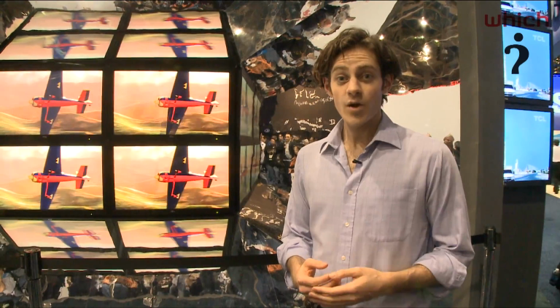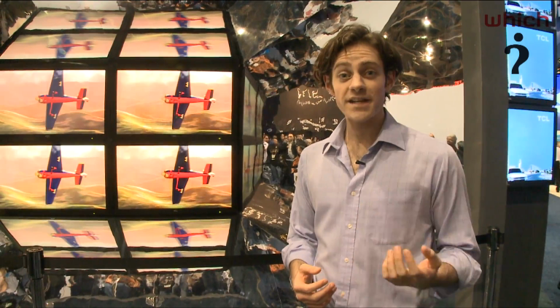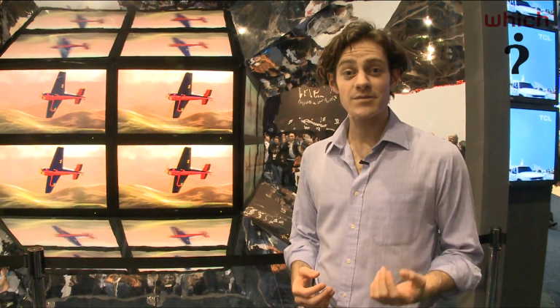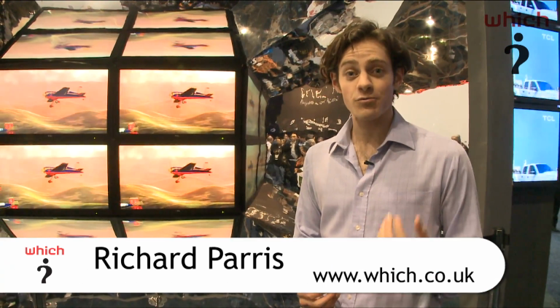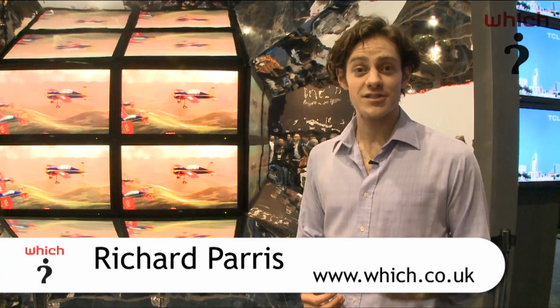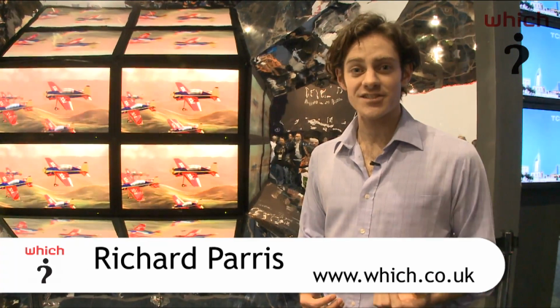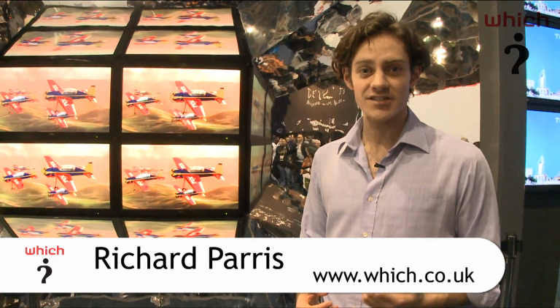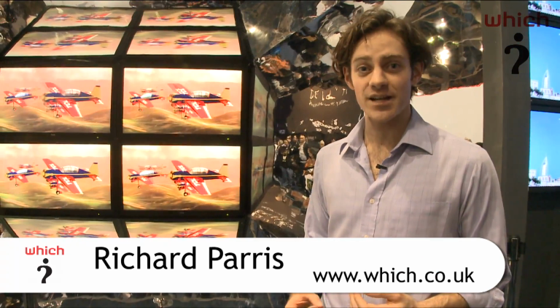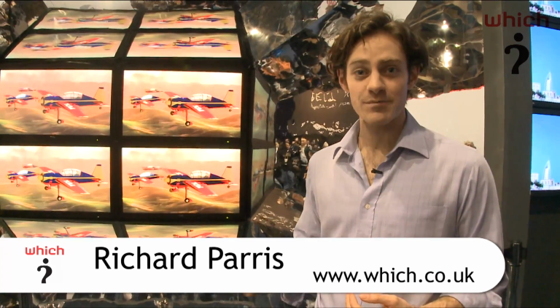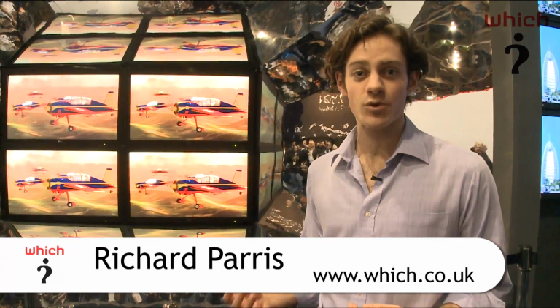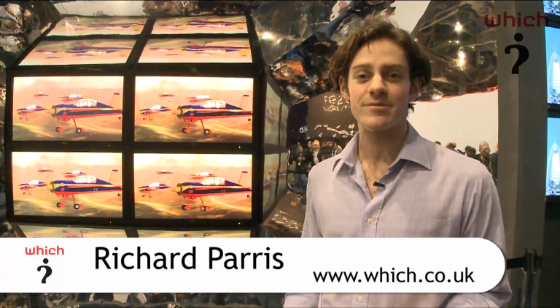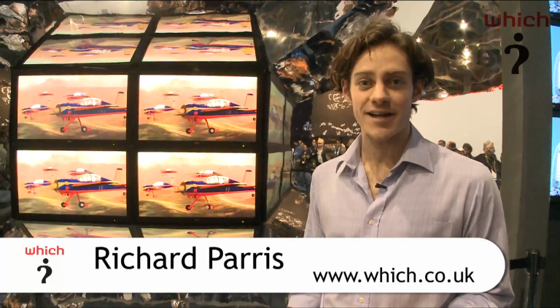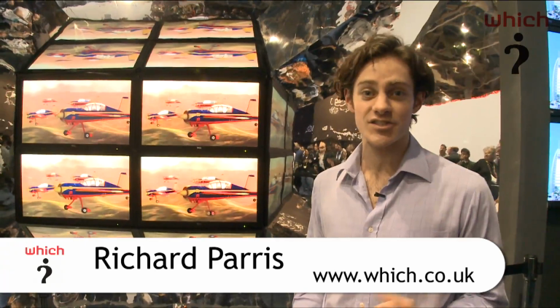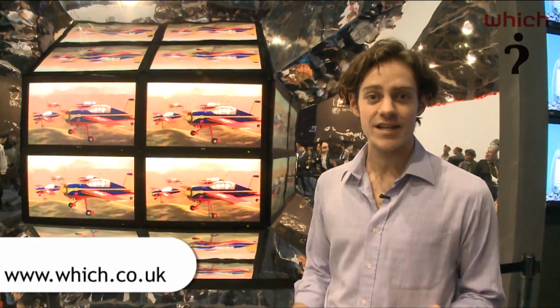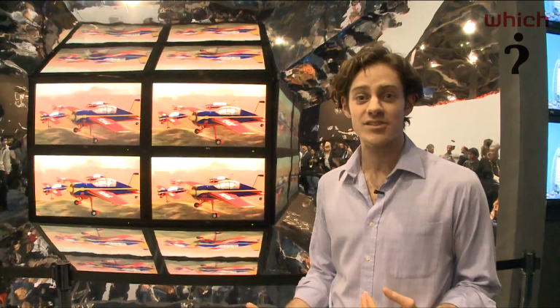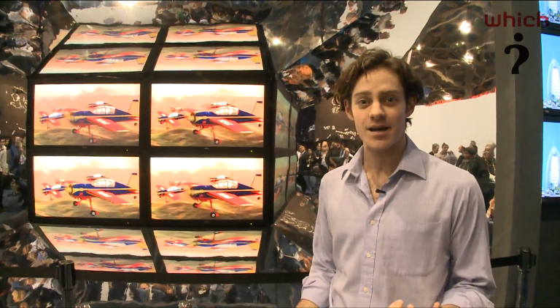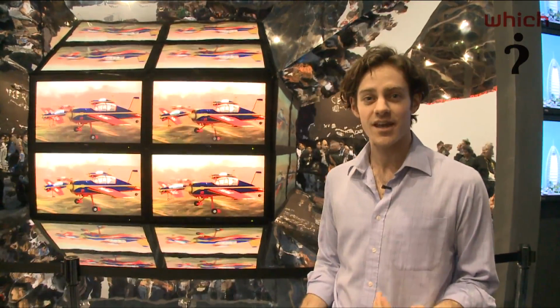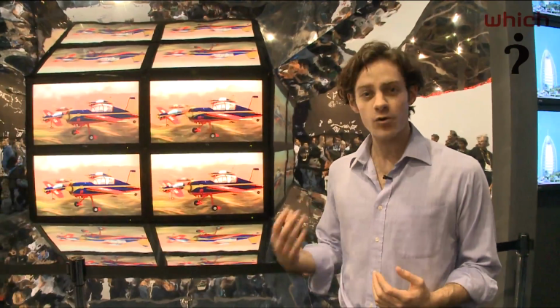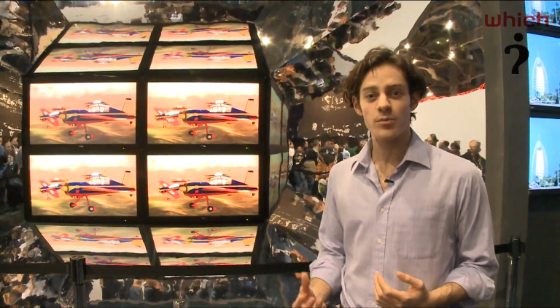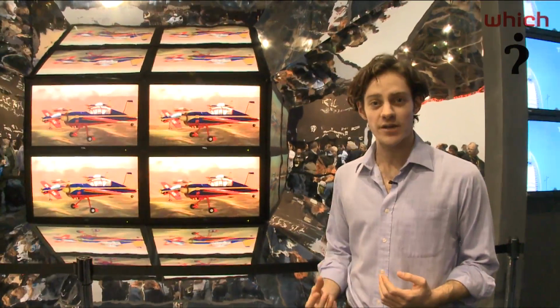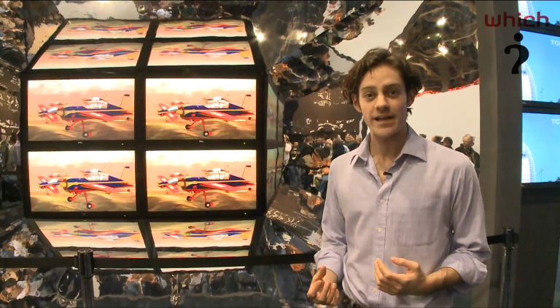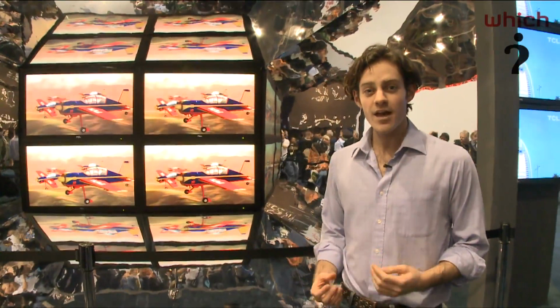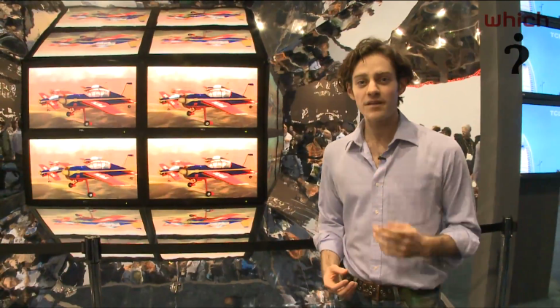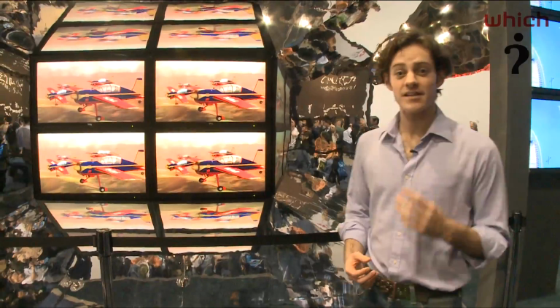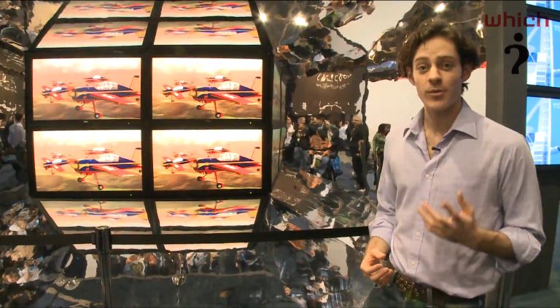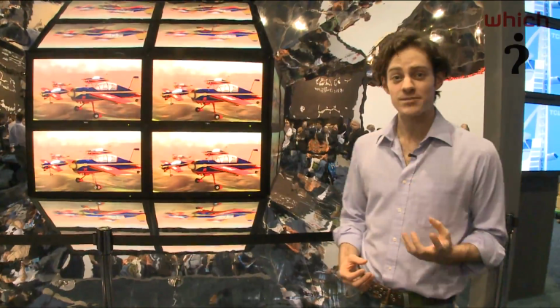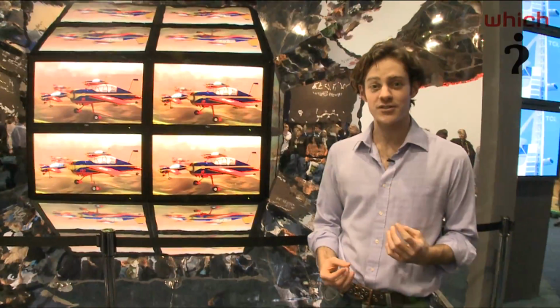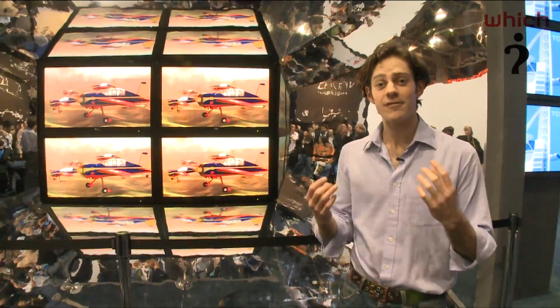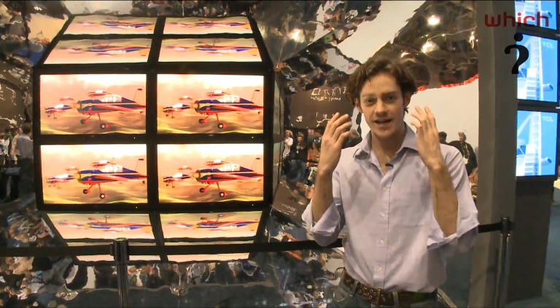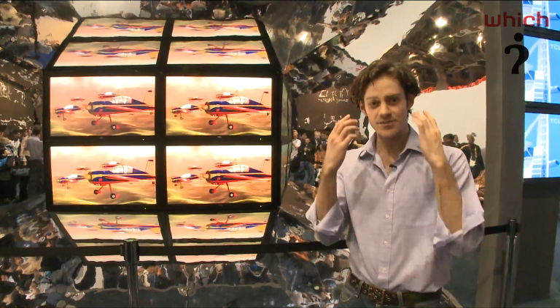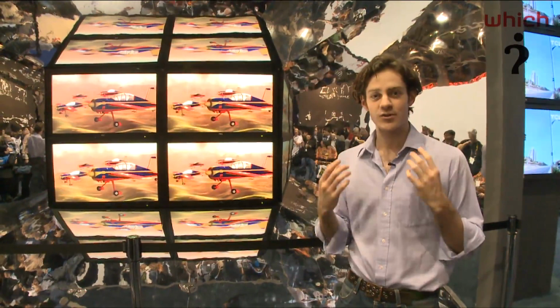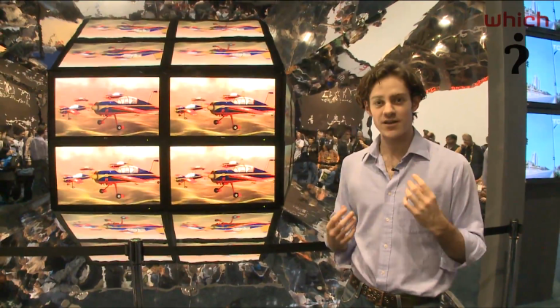3D TV has been all the rage at CES 2010 and we're seeing models from all the major manufacturers — Sony, Panasonic, Samsung — they're all getting on board the 3D wave, but one thing that is in common with all these manufacturers is you have to wear the special 3D glasses.